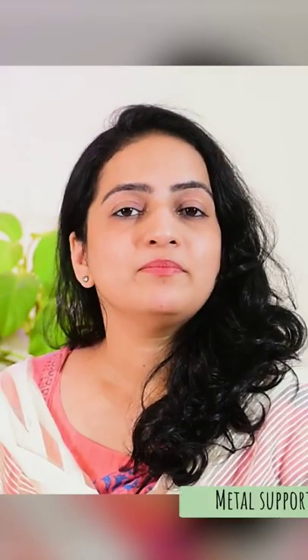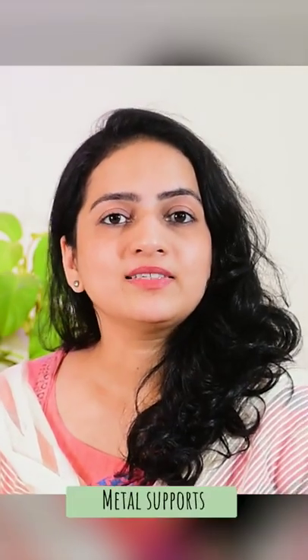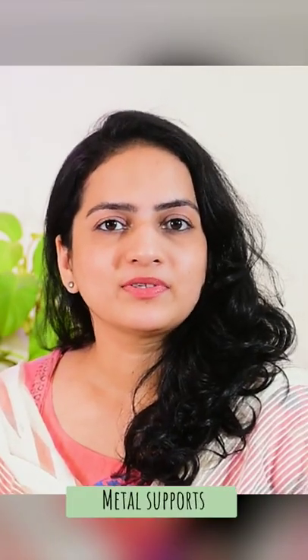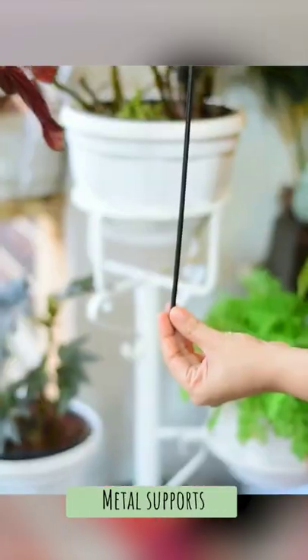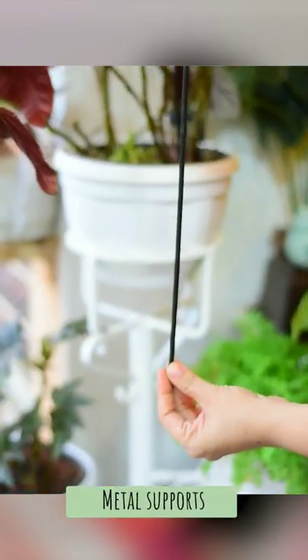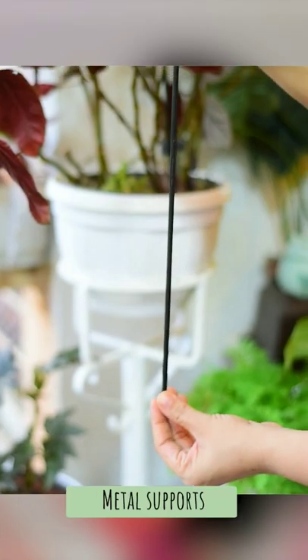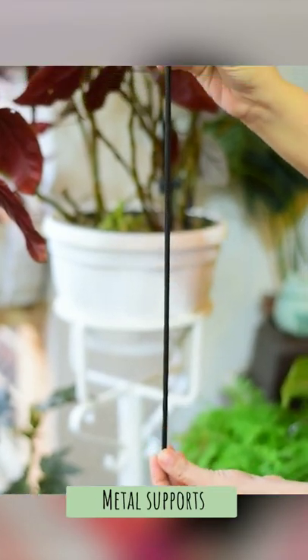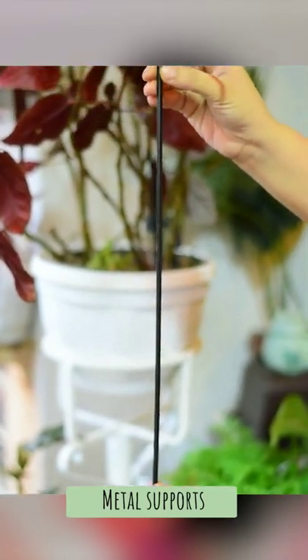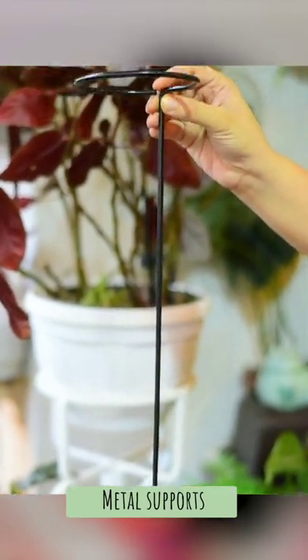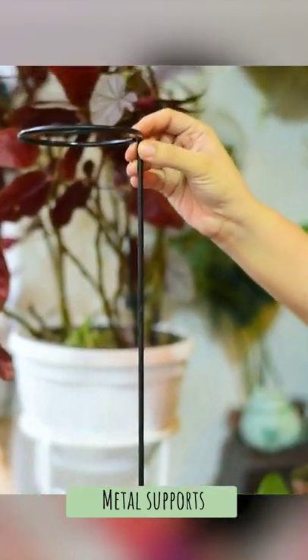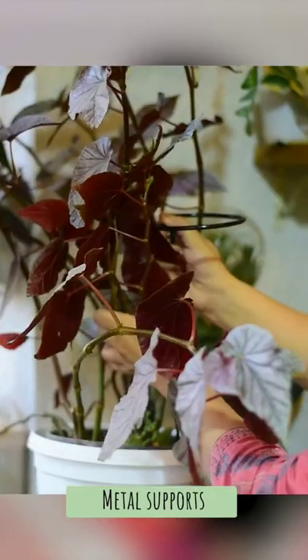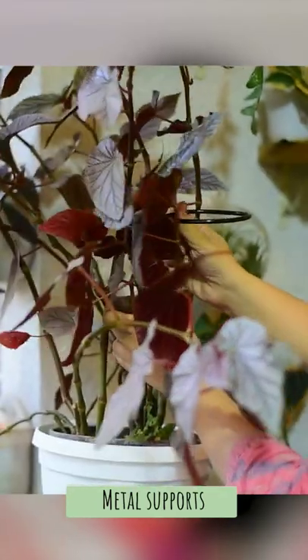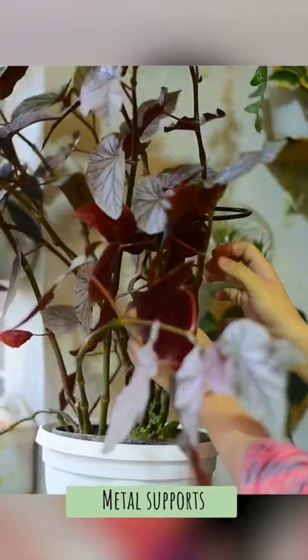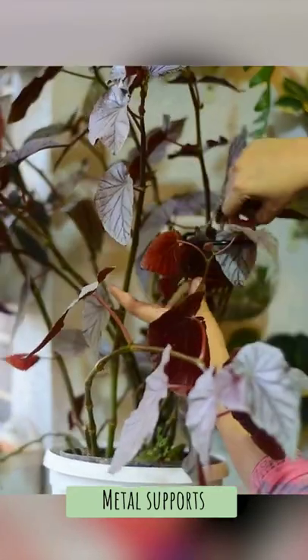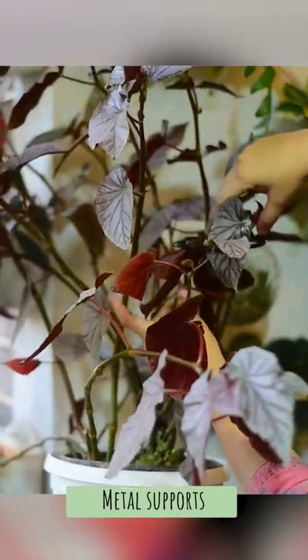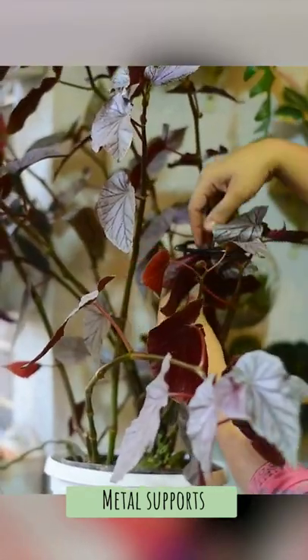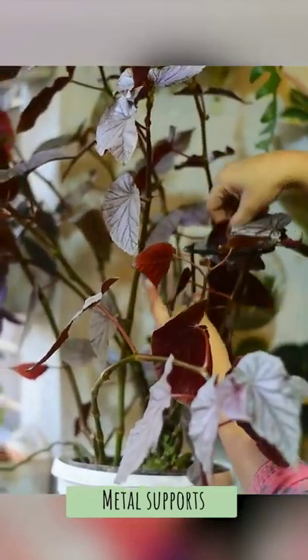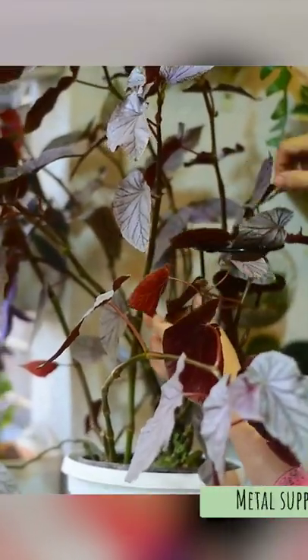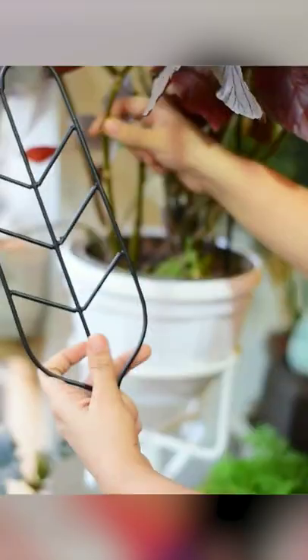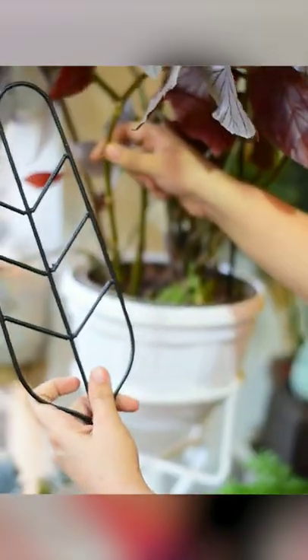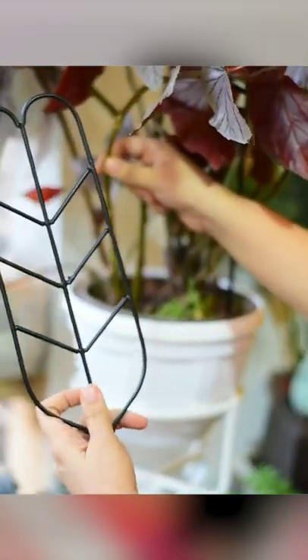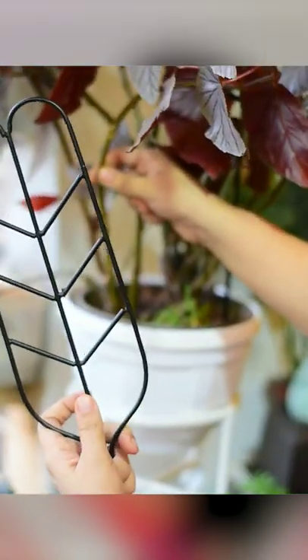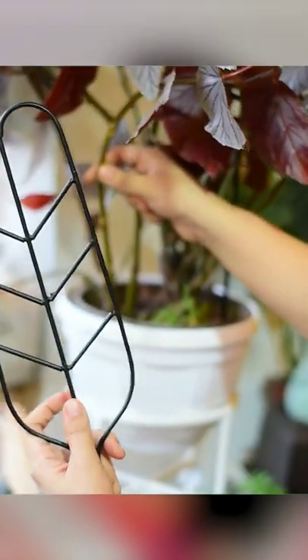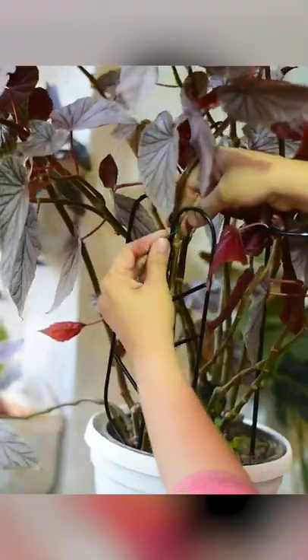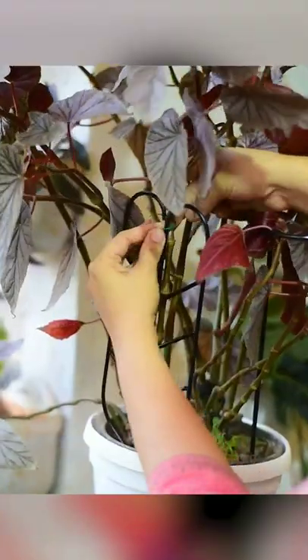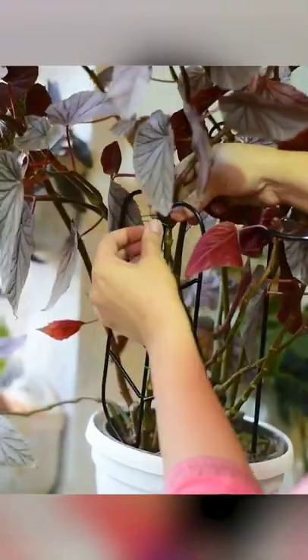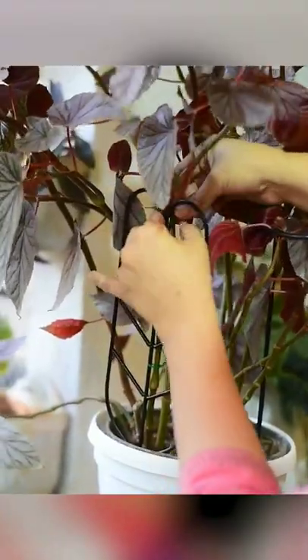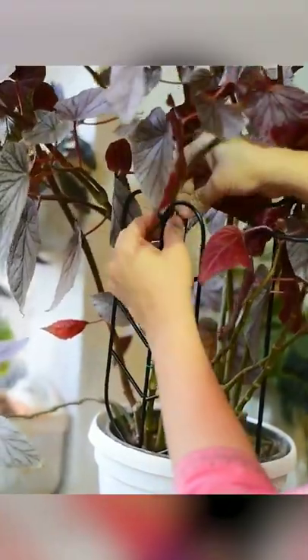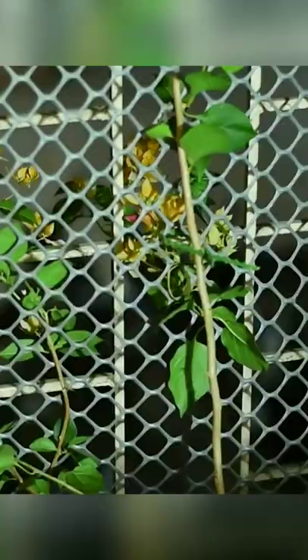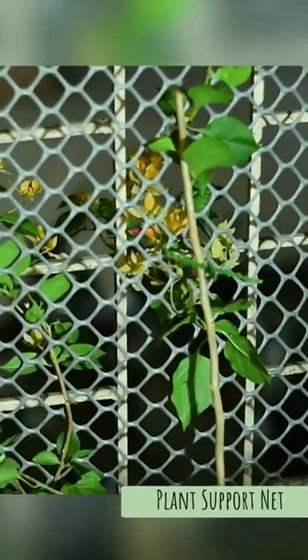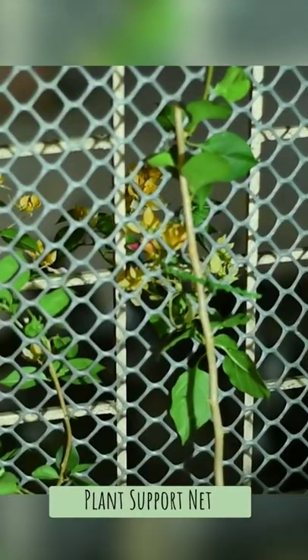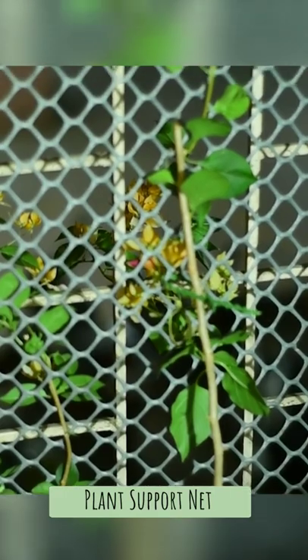Metal supports. These come in different shapes. This can be used for stems that need support, like cane begonia, in a straight support. You can also send up a vine on such support frames.